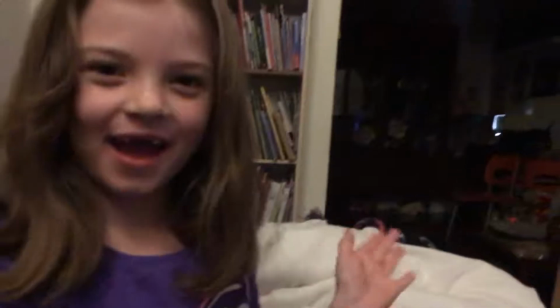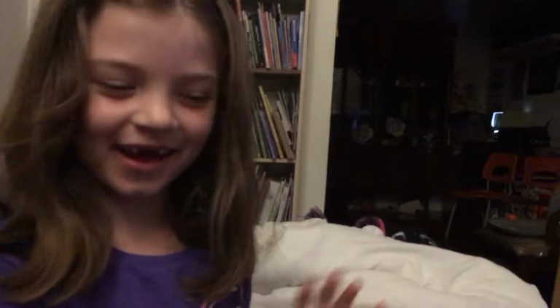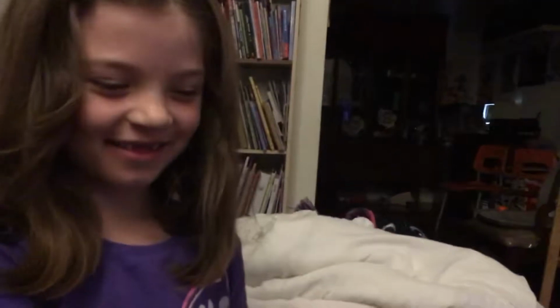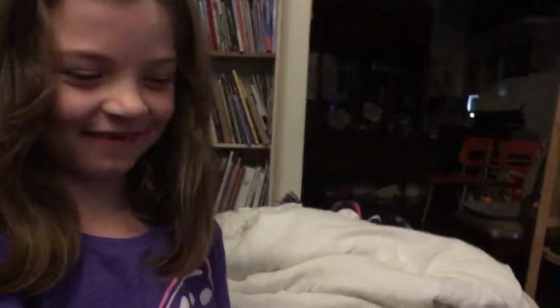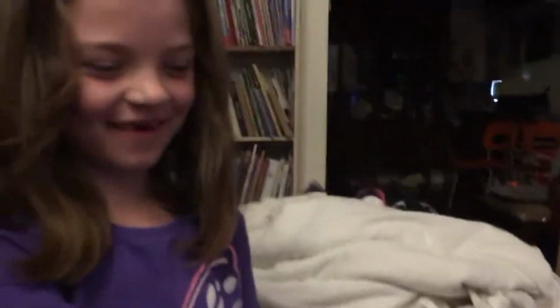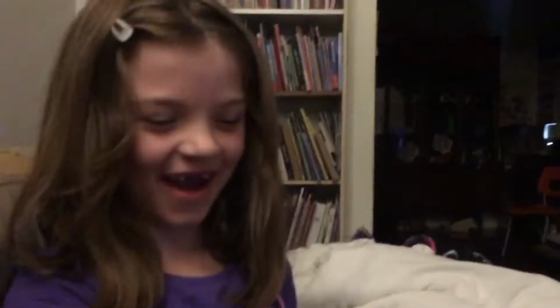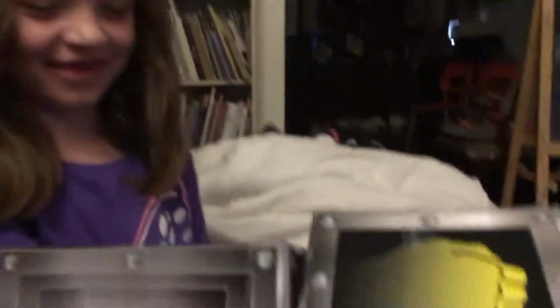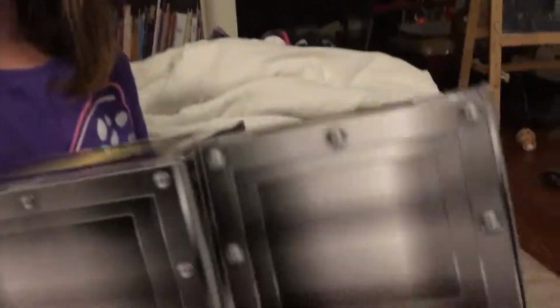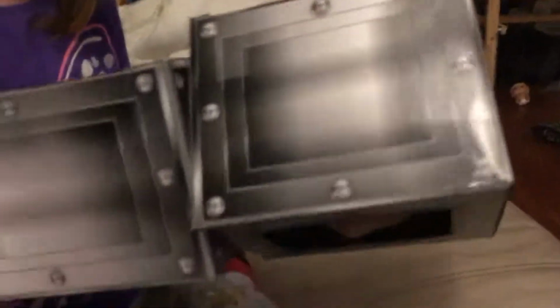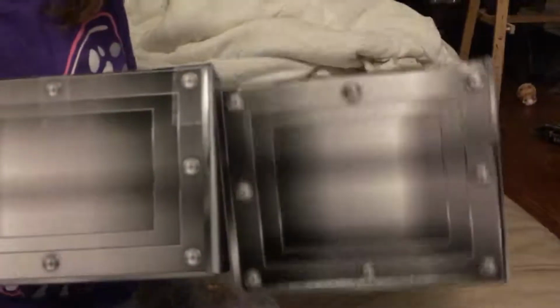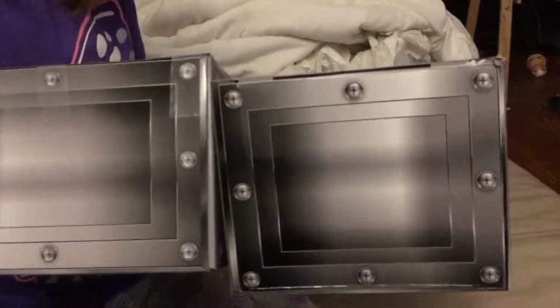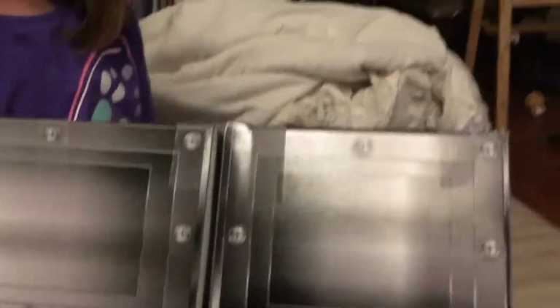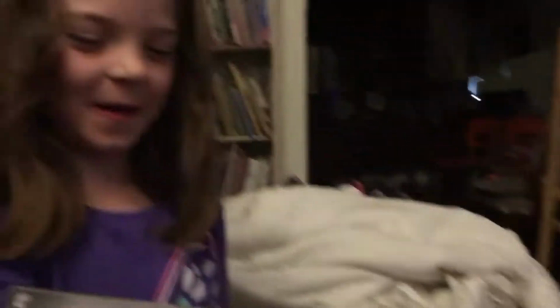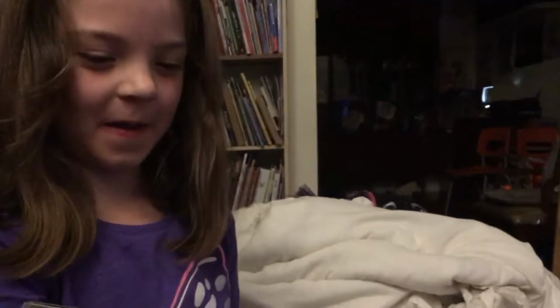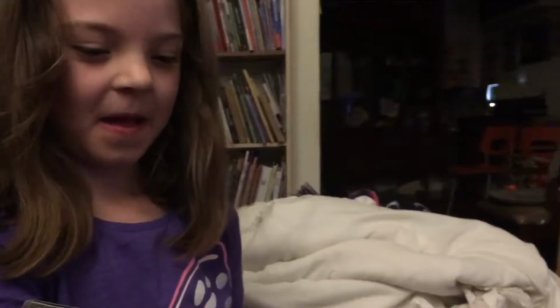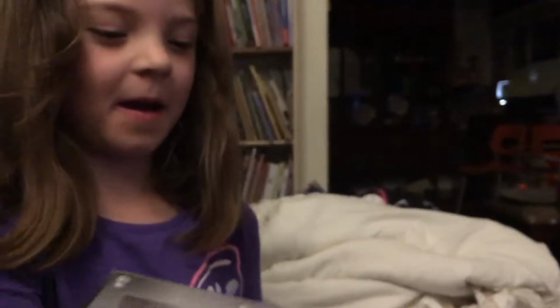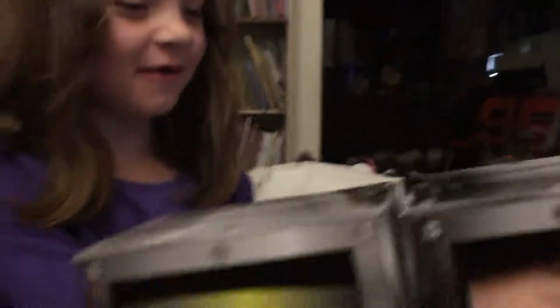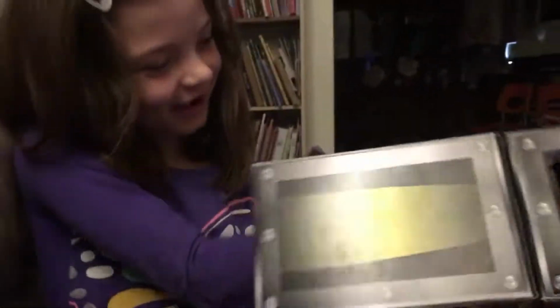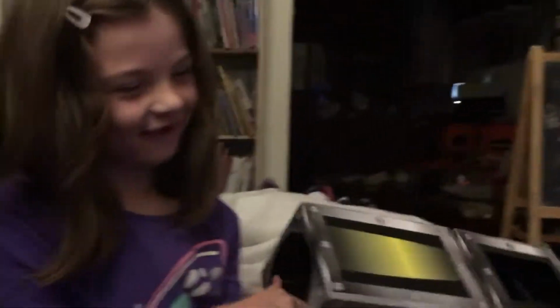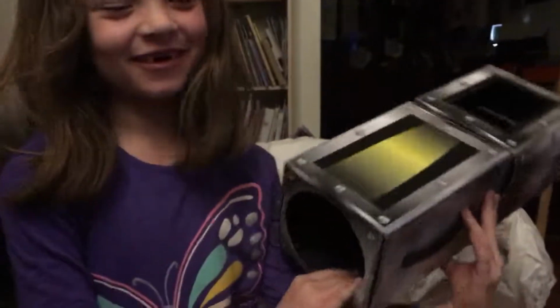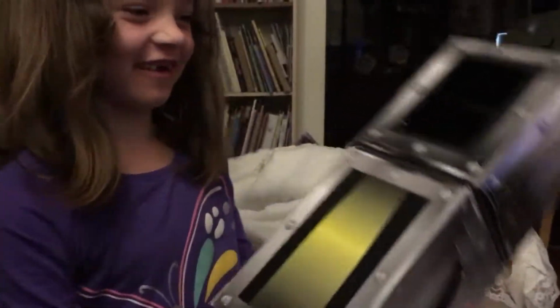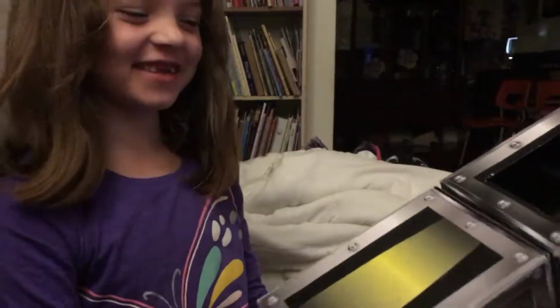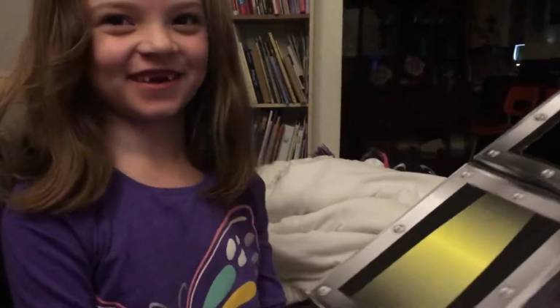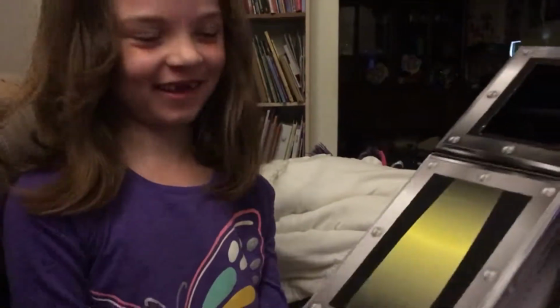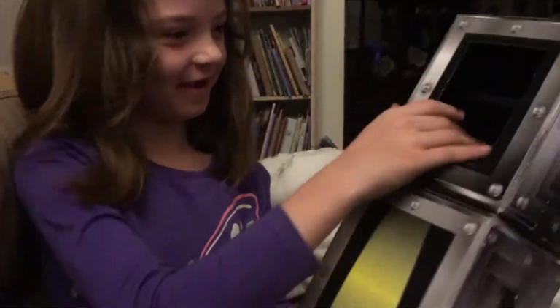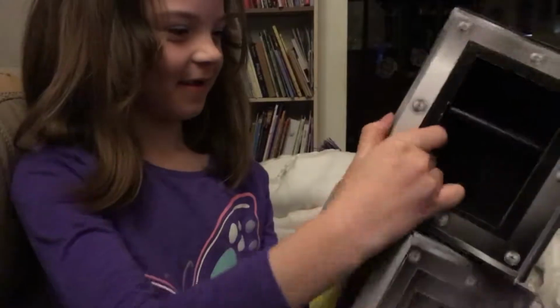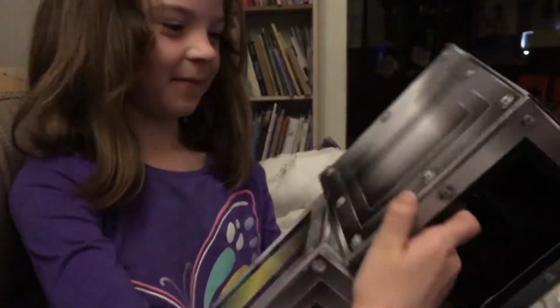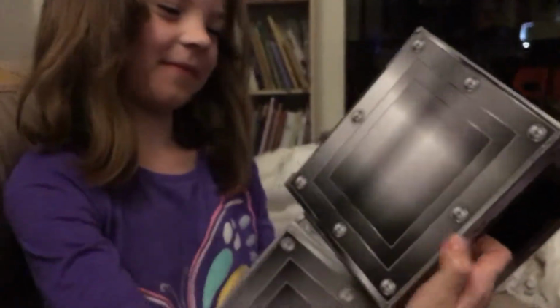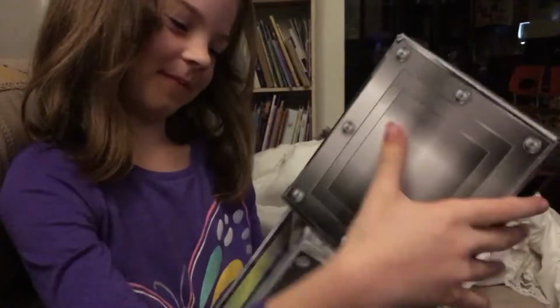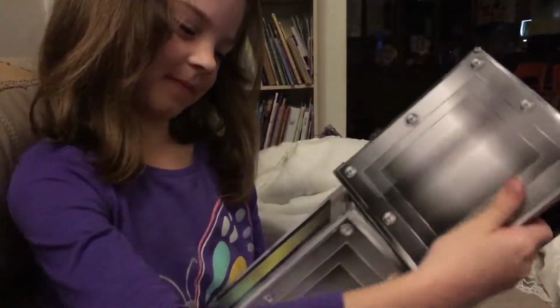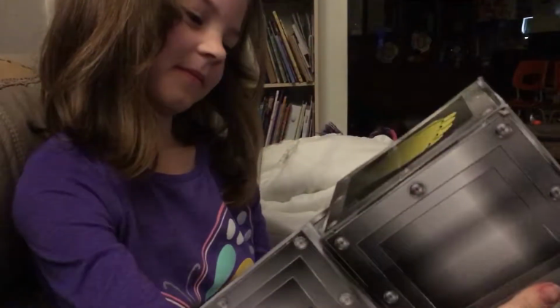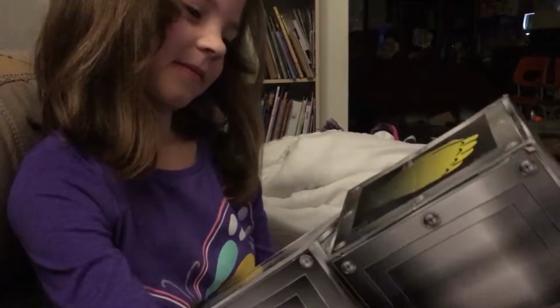Hi, guys. We're back with another video, but it's not a normal video. We're doing a magic trick. Tell us what's going to happen here.